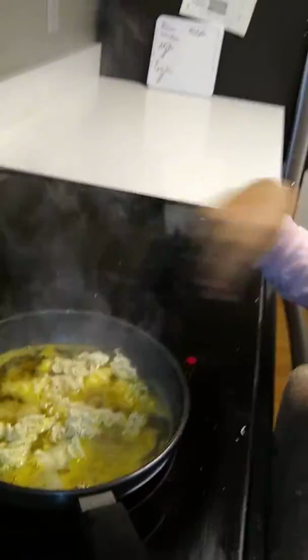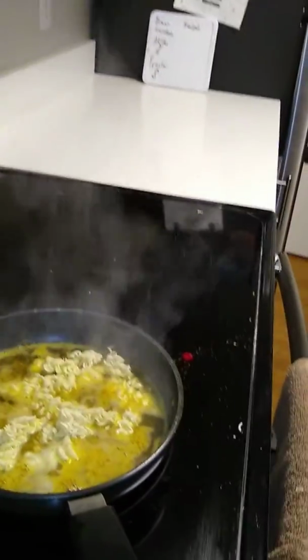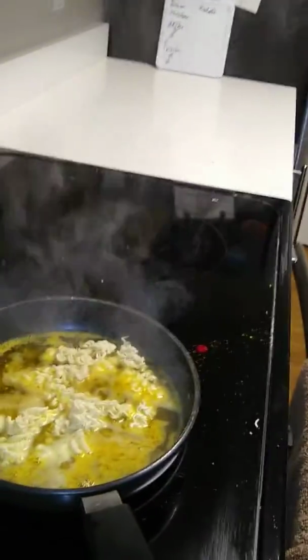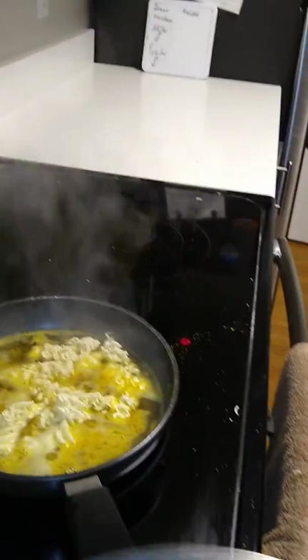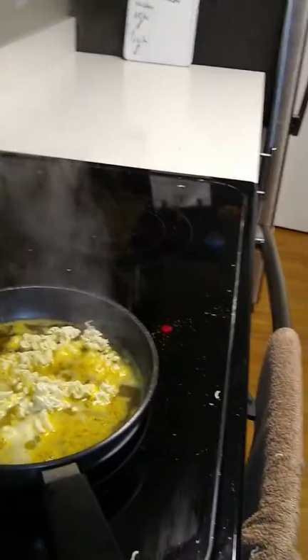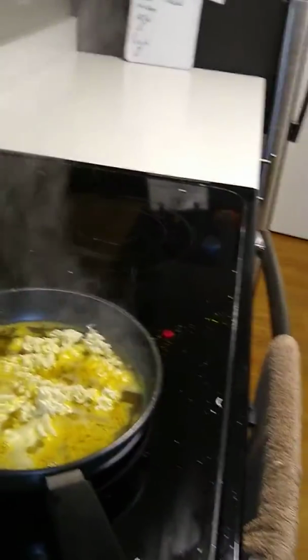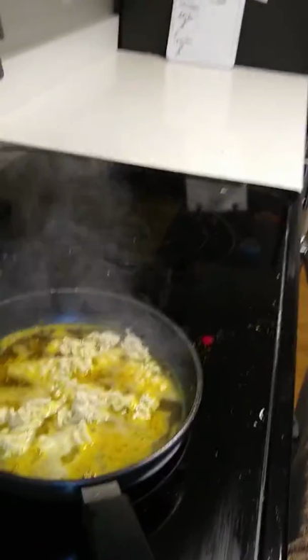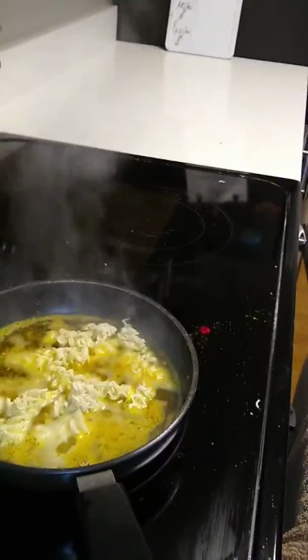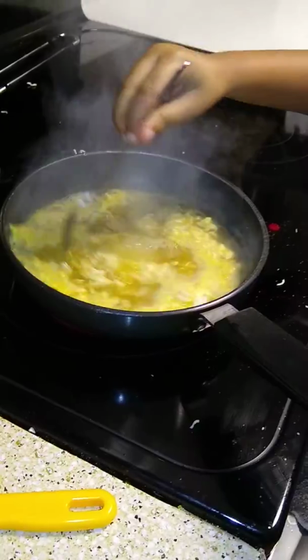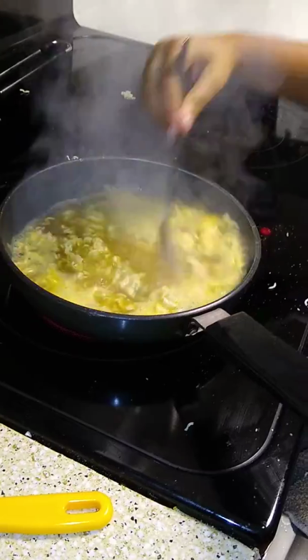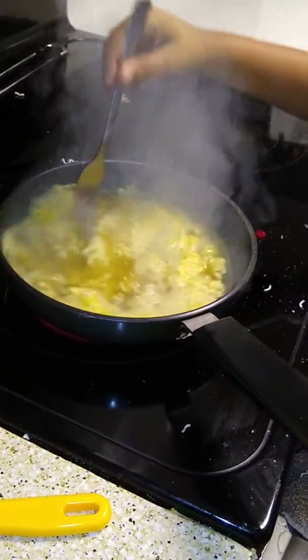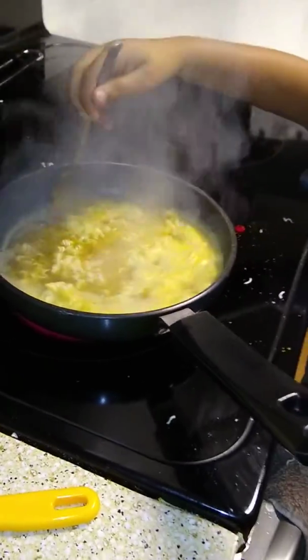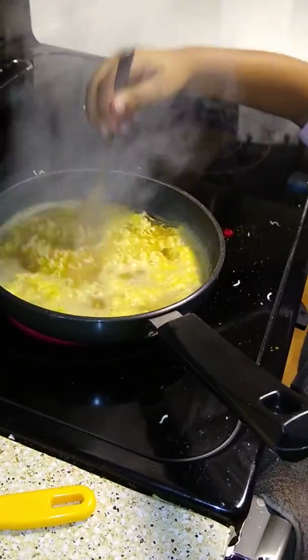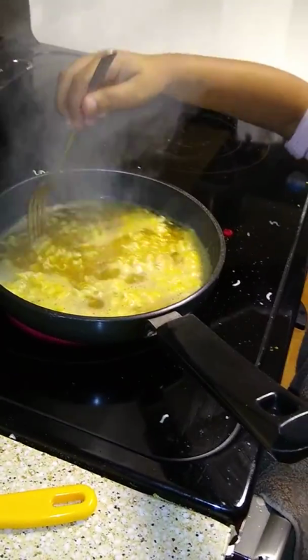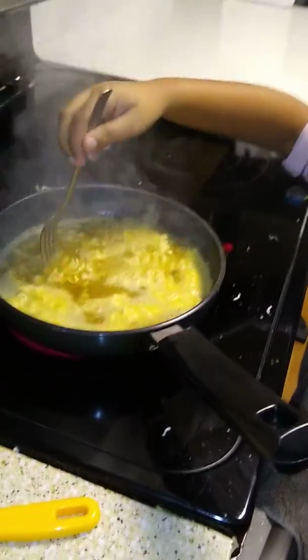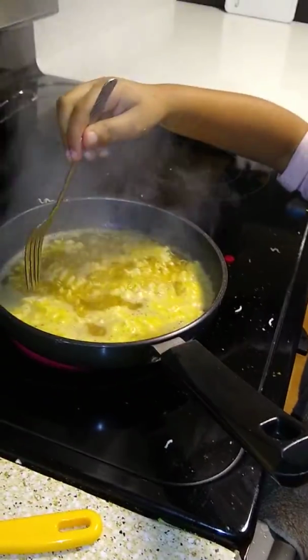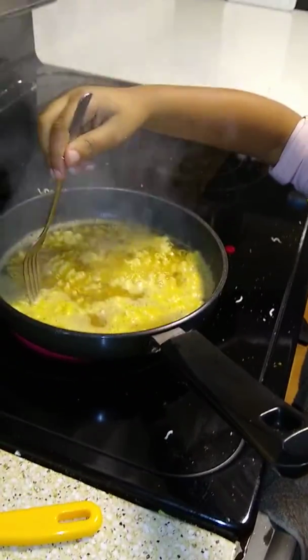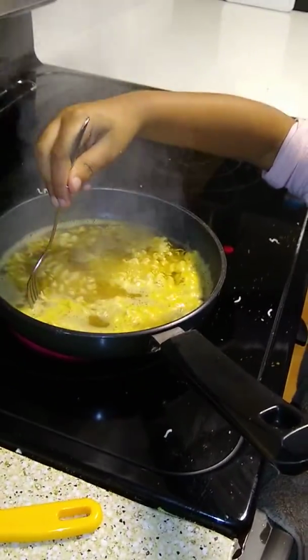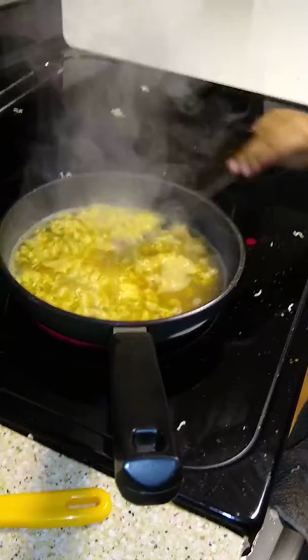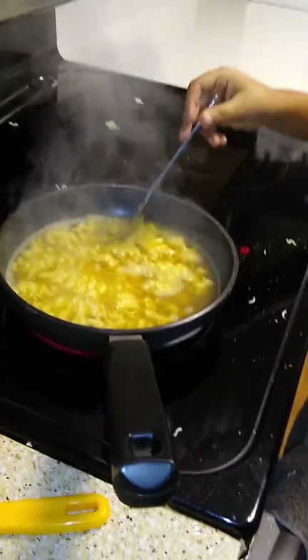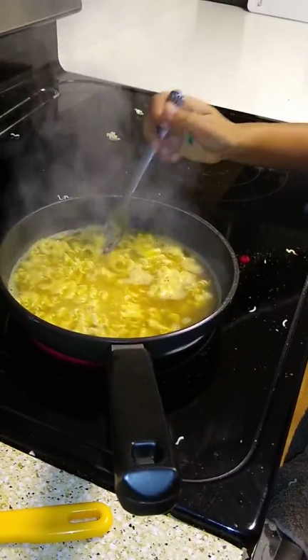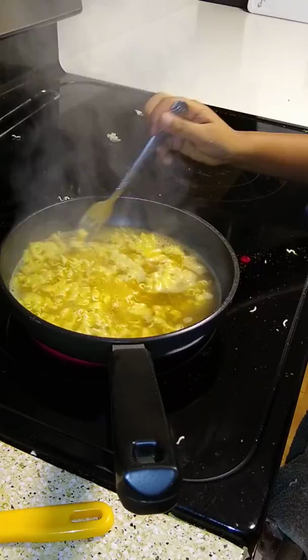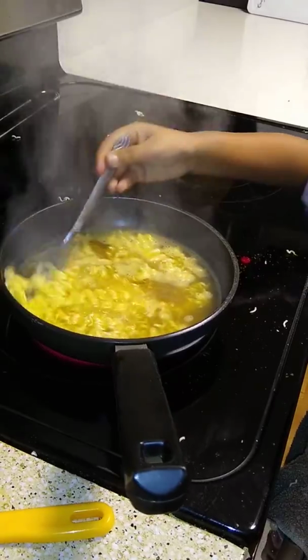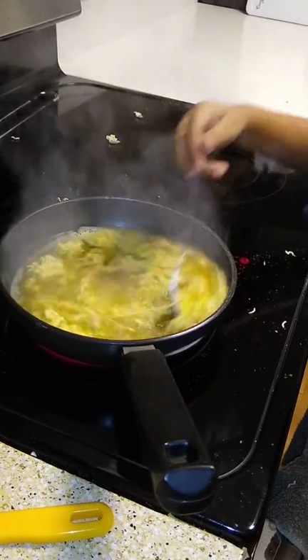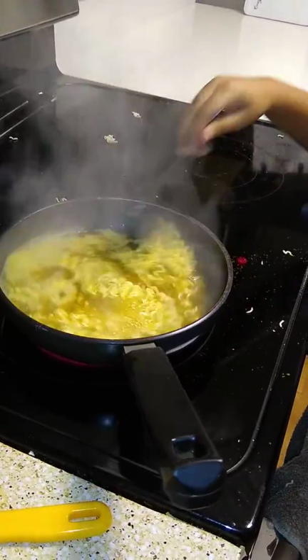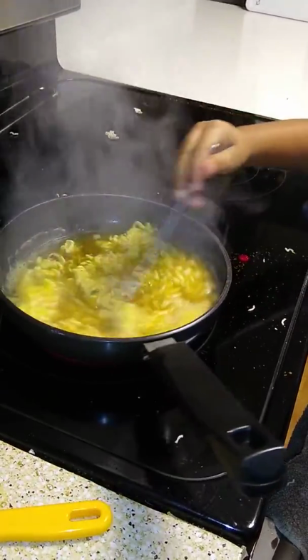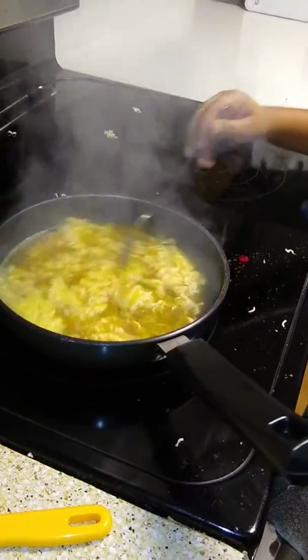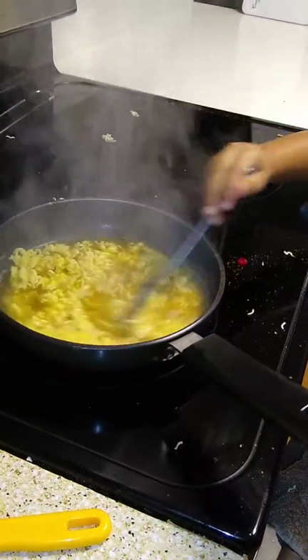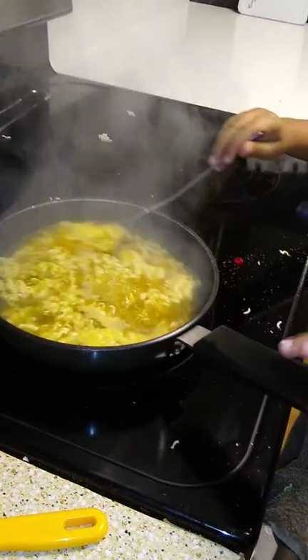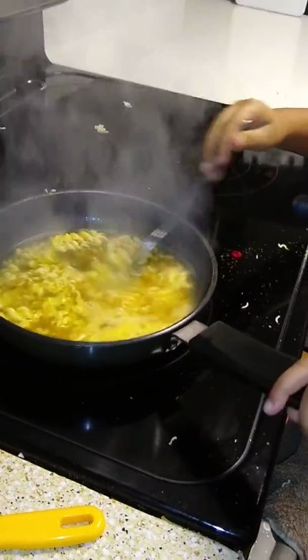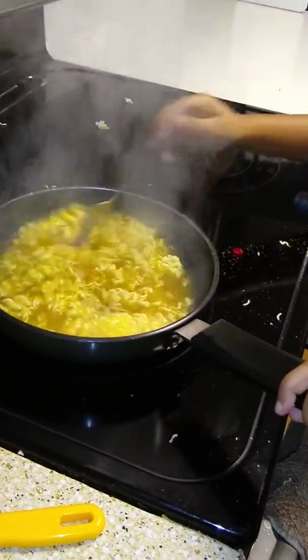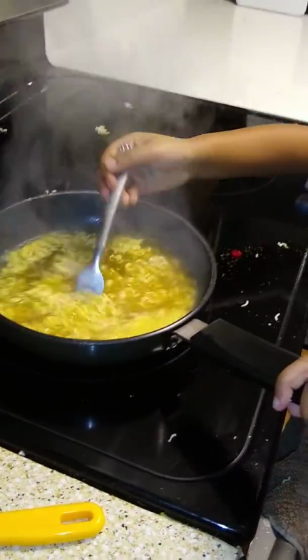I'm going to add one more. There it. Then we cook it for 5 minutes and then we also stir it.